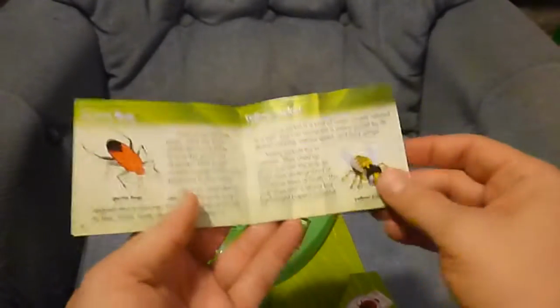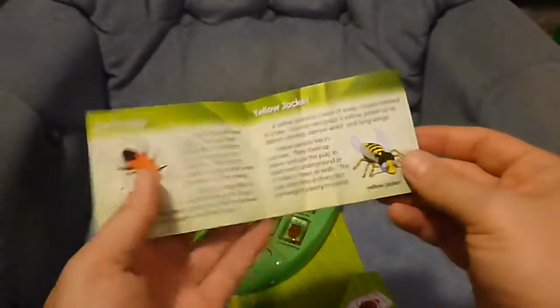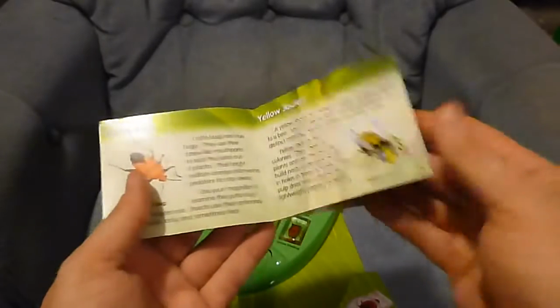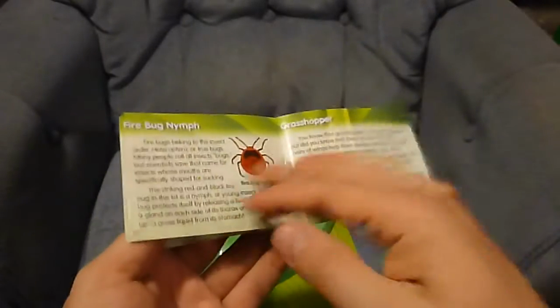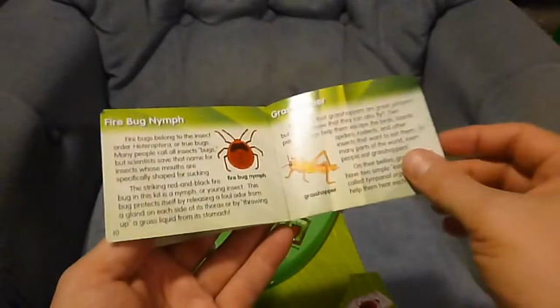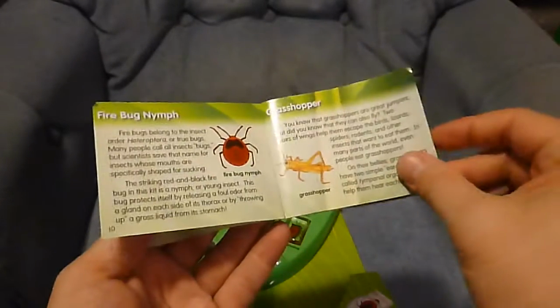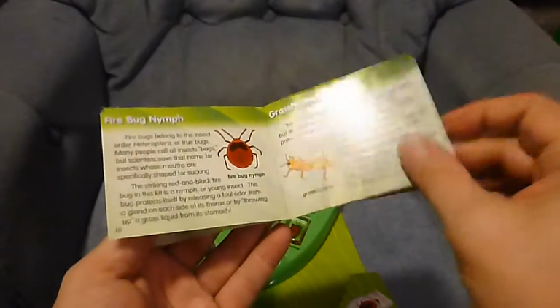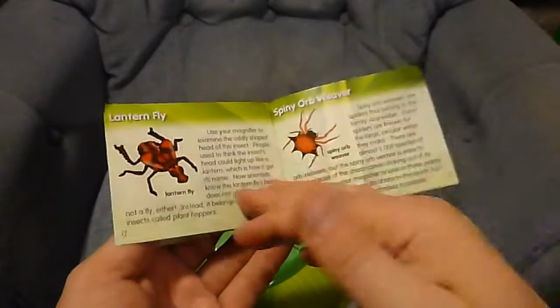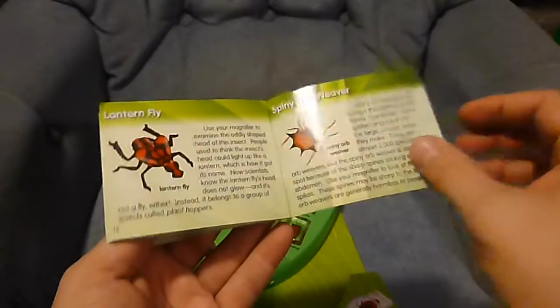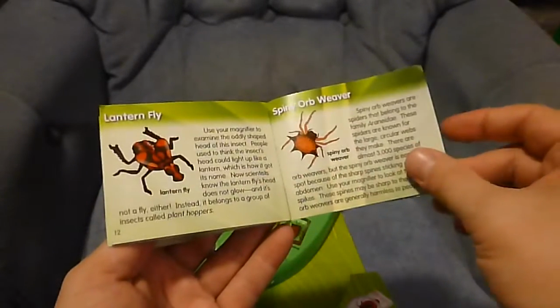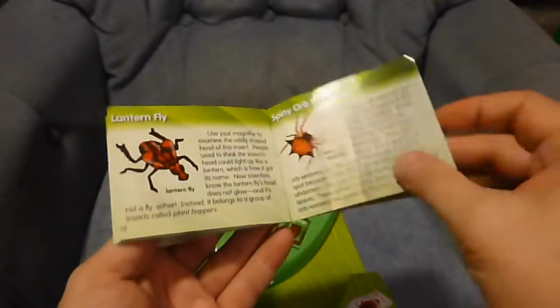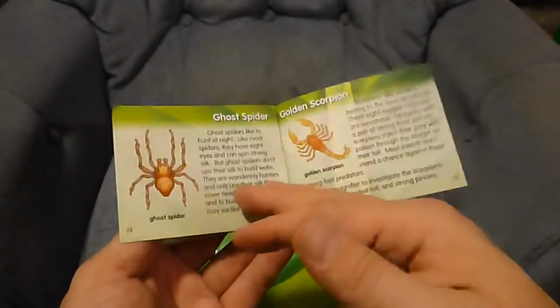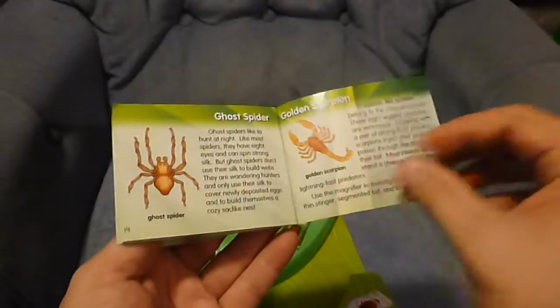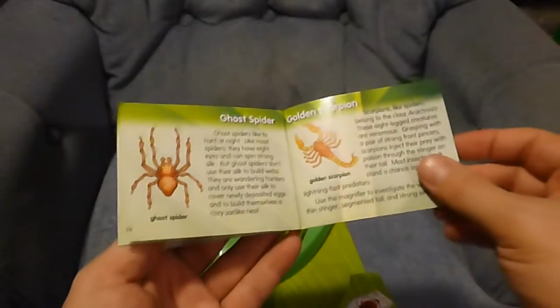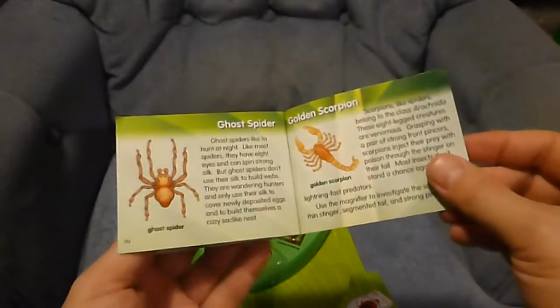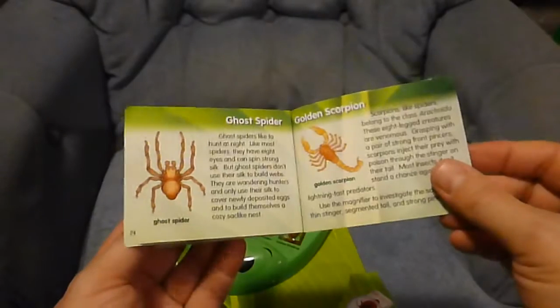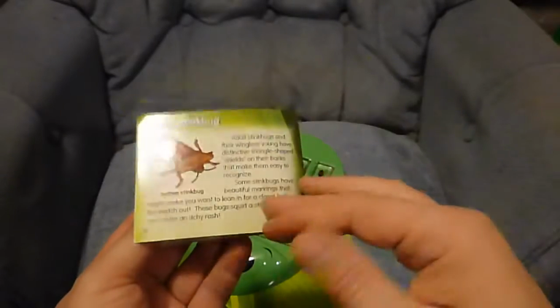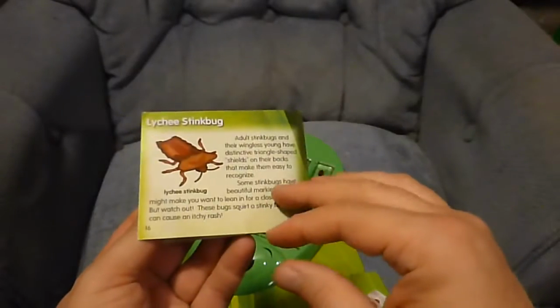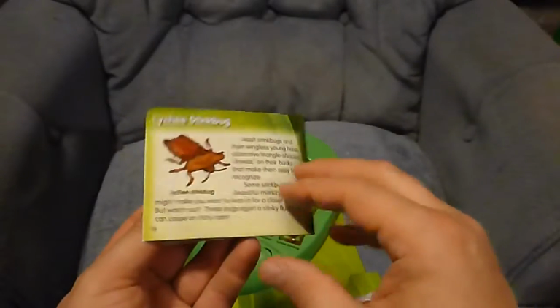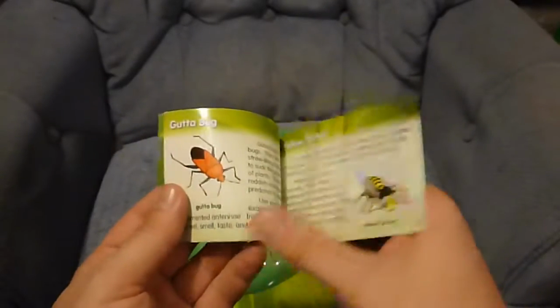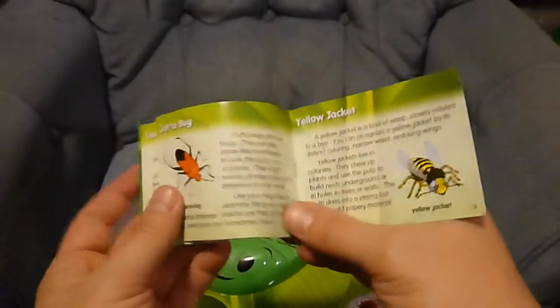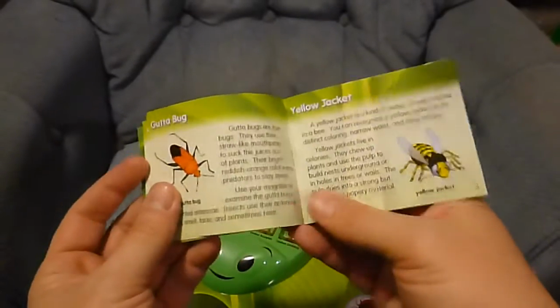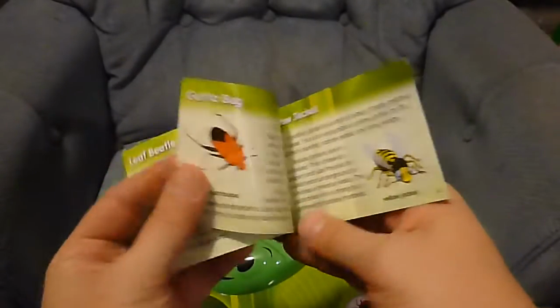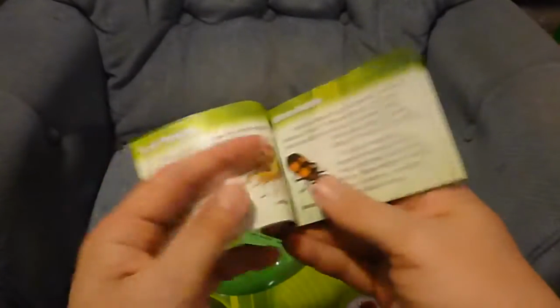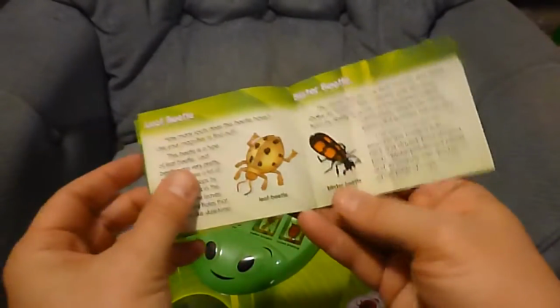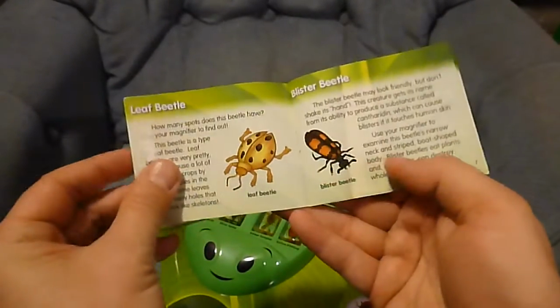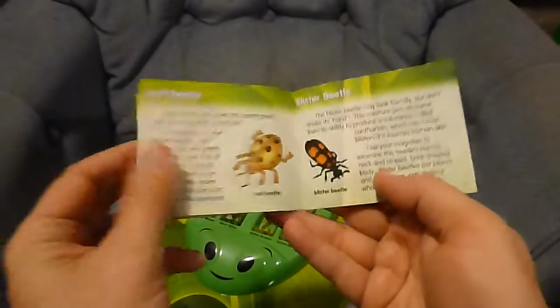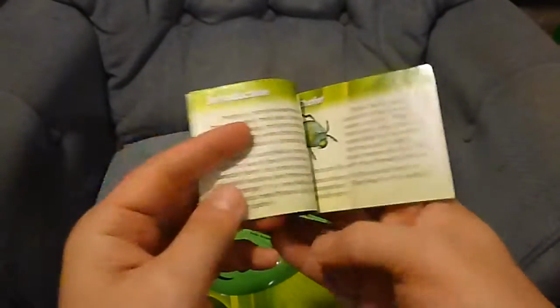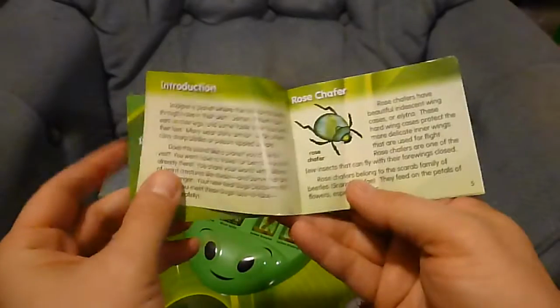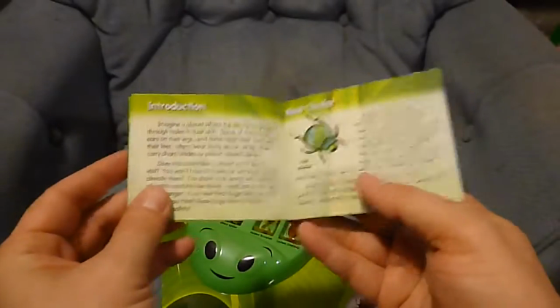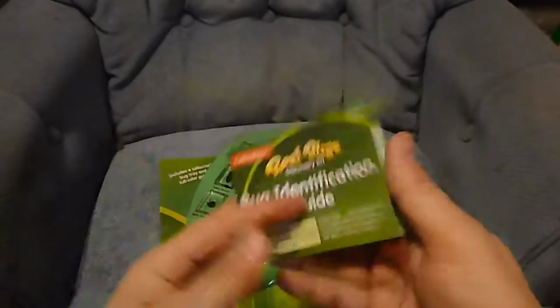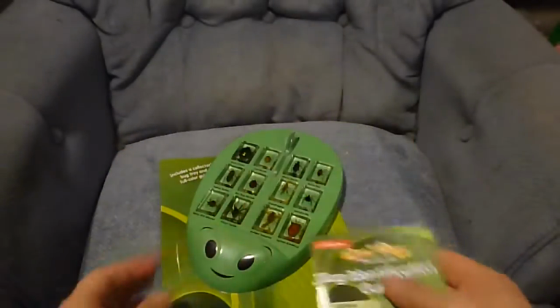You've got a bug, yellow jacket, firebug nymph, grasshopper, lanternfly, spiny orb weaver, ghost spider, golden scorpion, lychee stink bug, blister beetle, leaf beetle, and rose chafer.